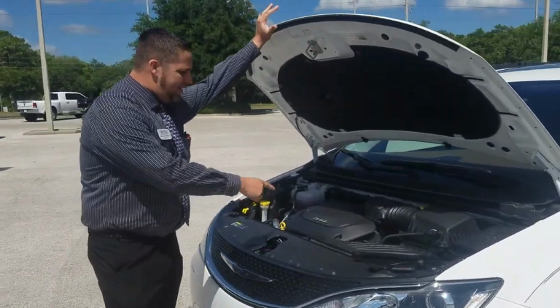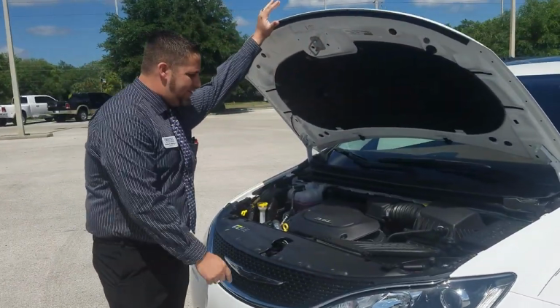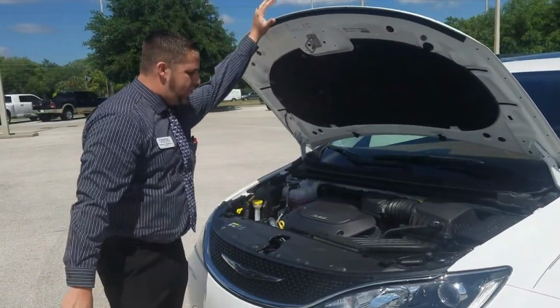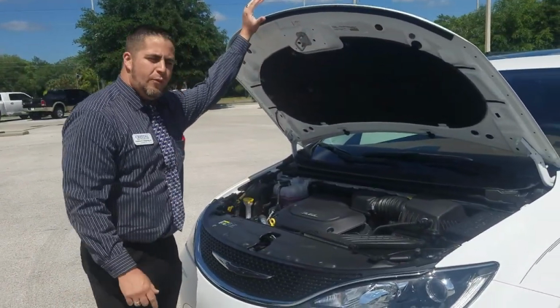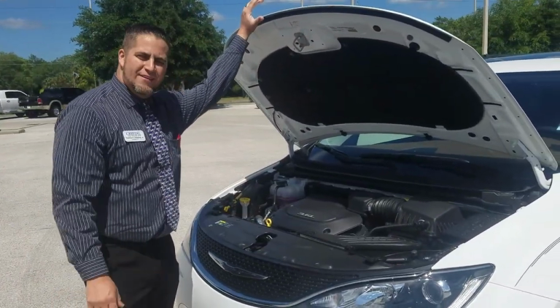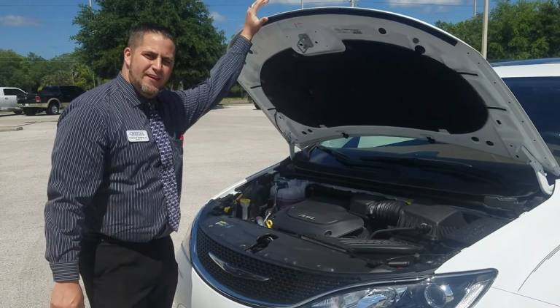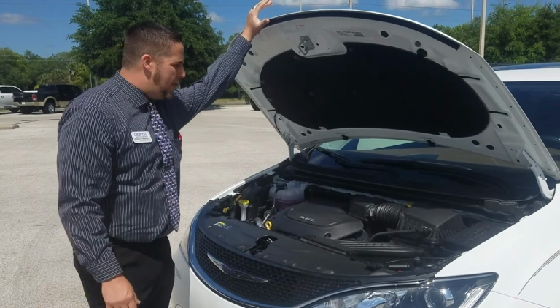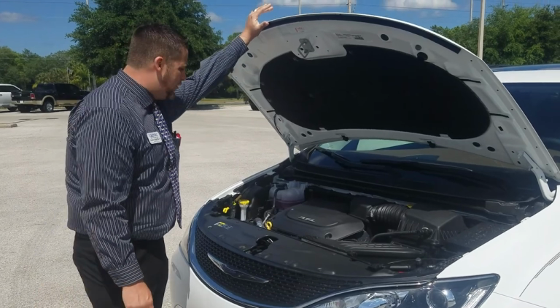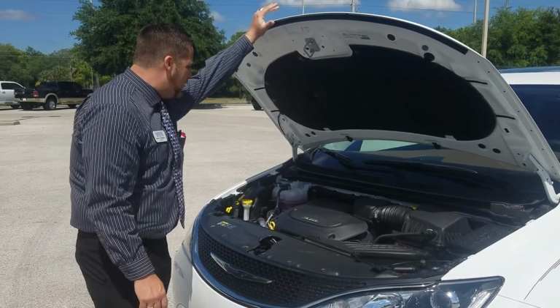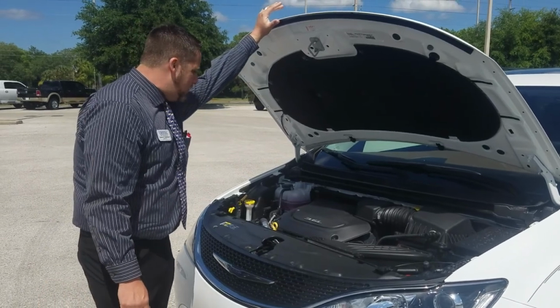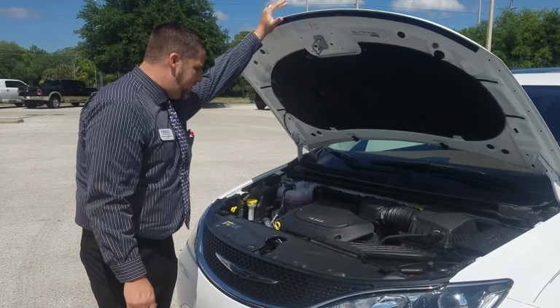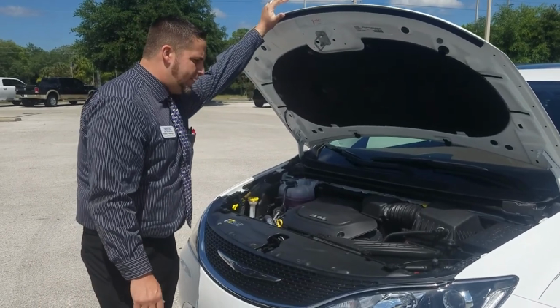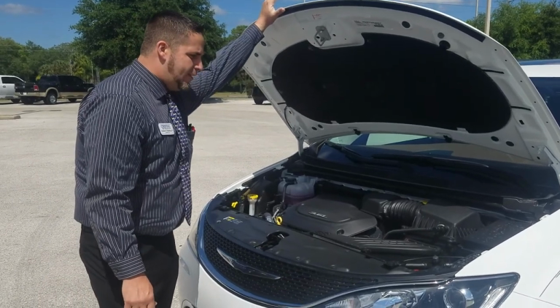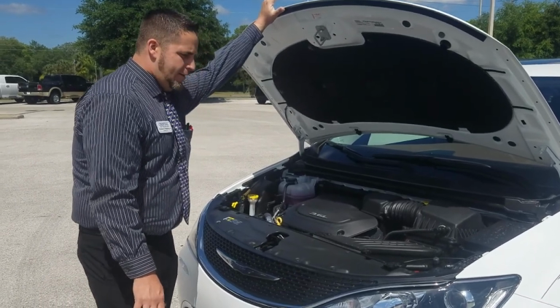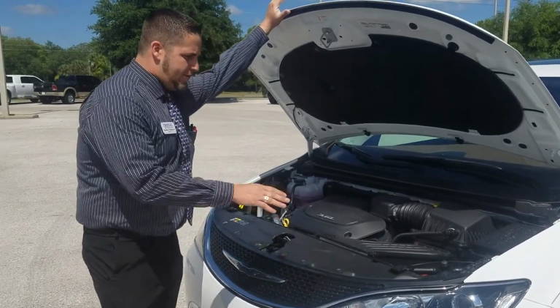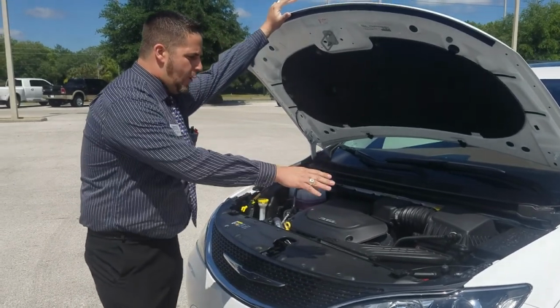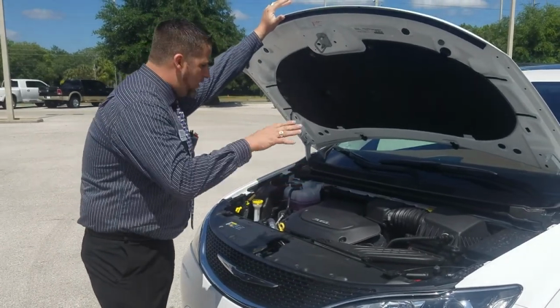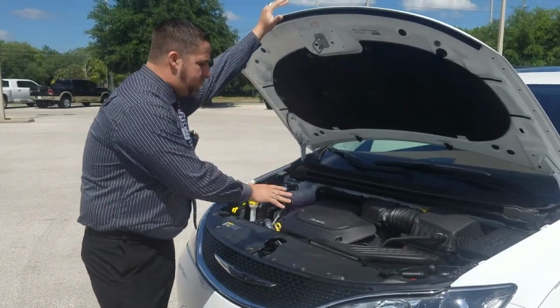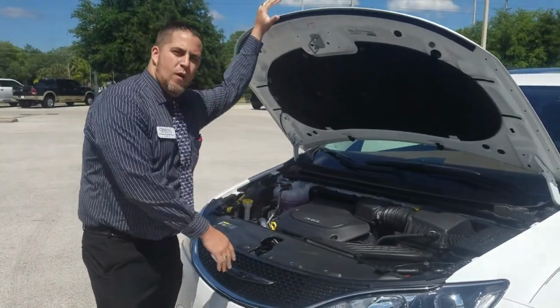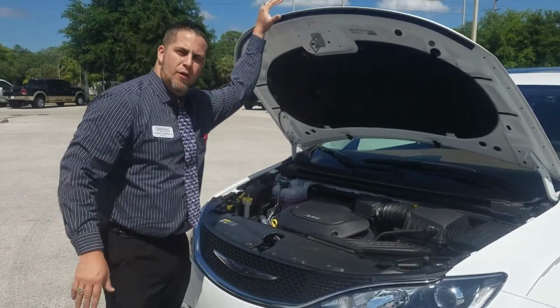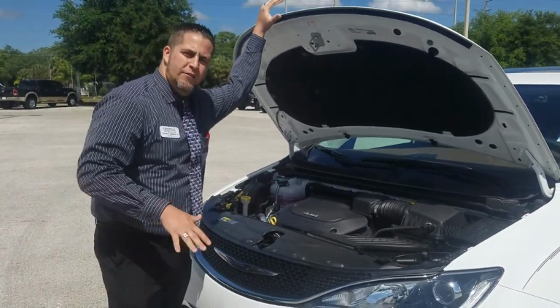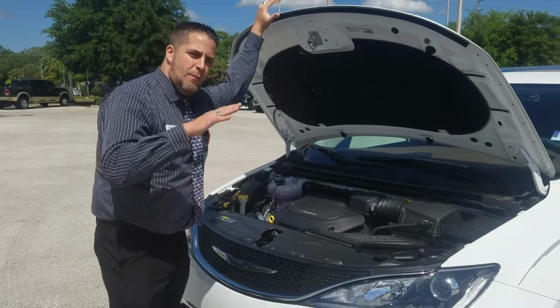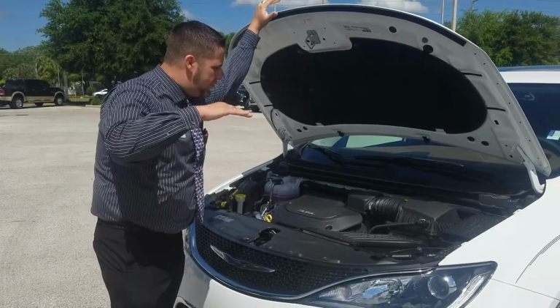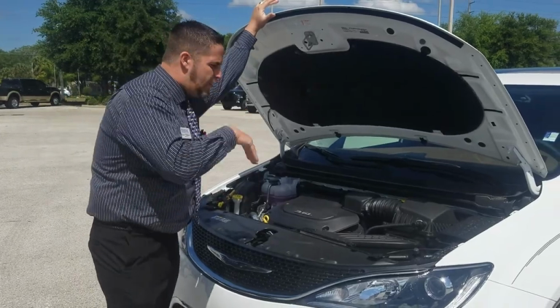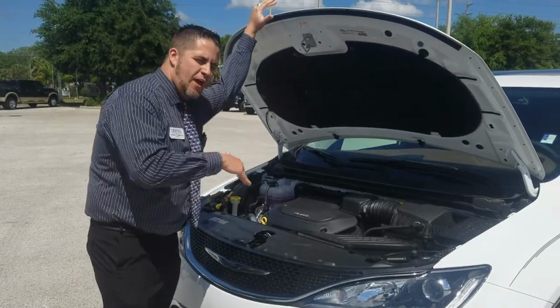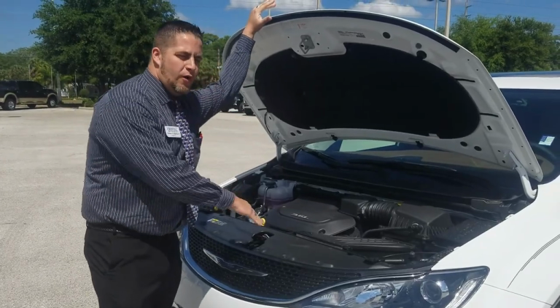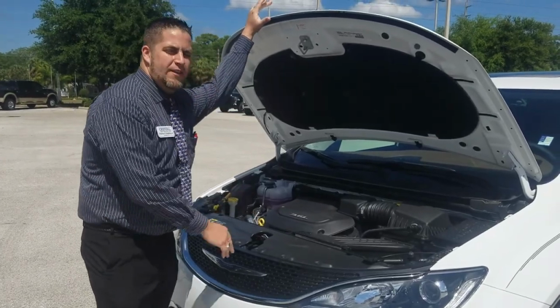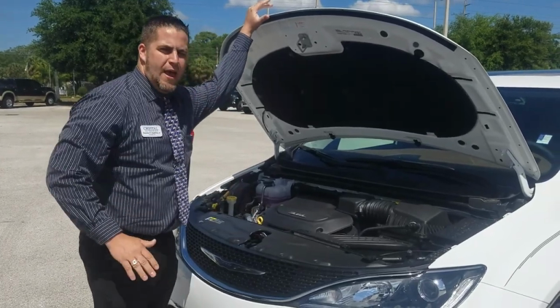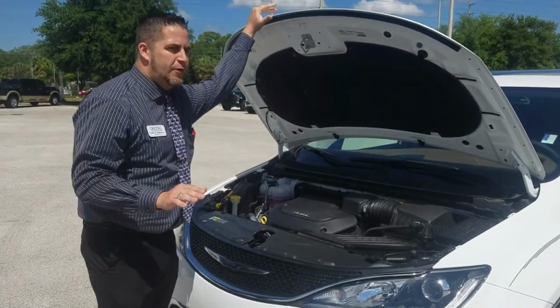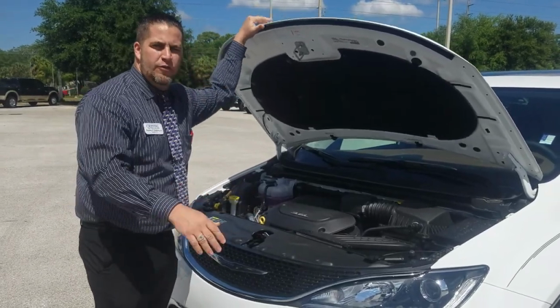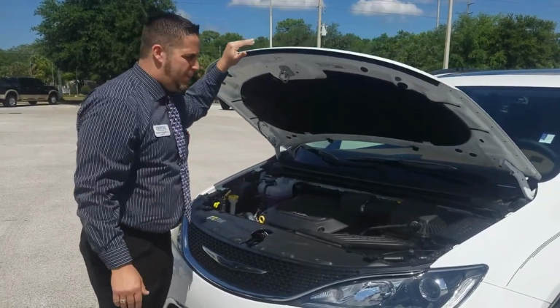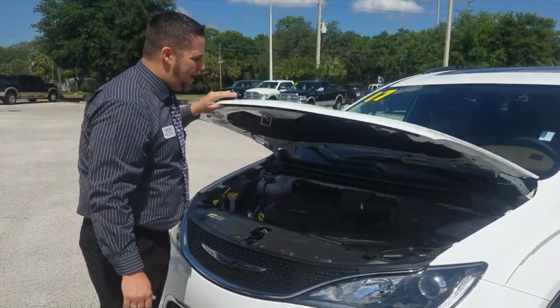This is a 3.6 liter Pentastar V6. It's got crumple zones and breakaway motor mounts. The motor is going to drop down and go underneath the cab, keeping you and your family safe.